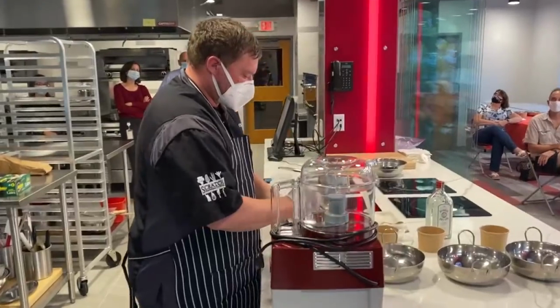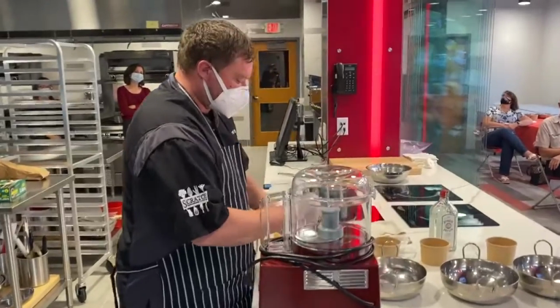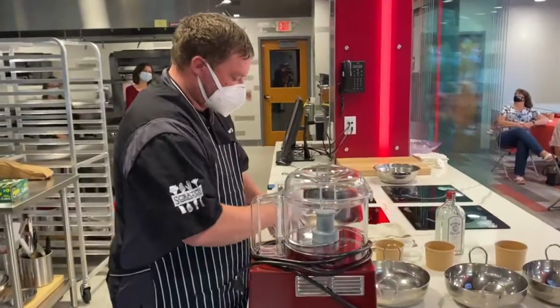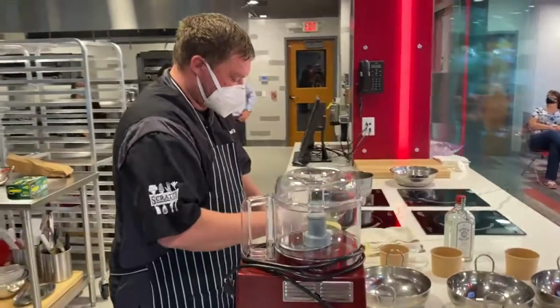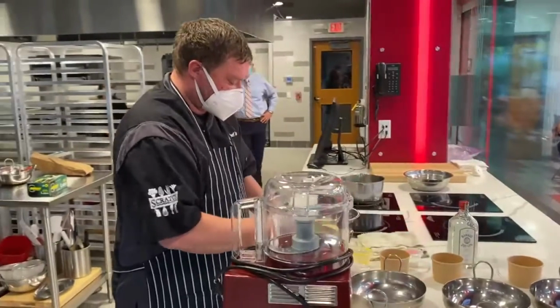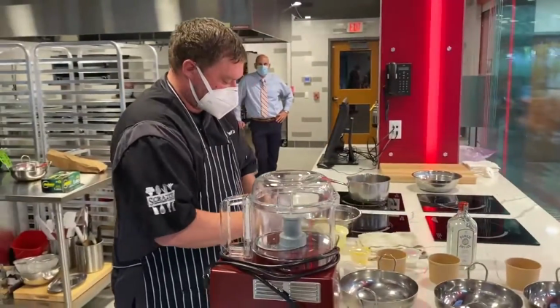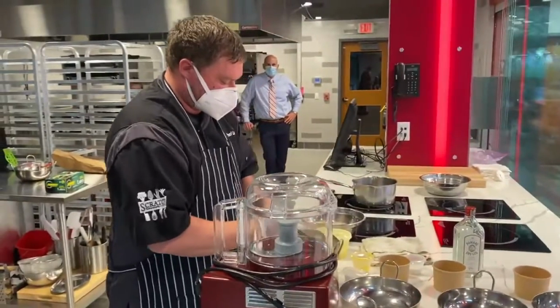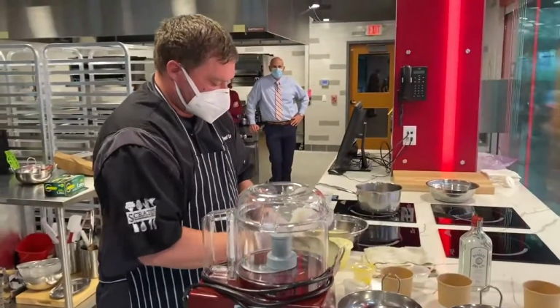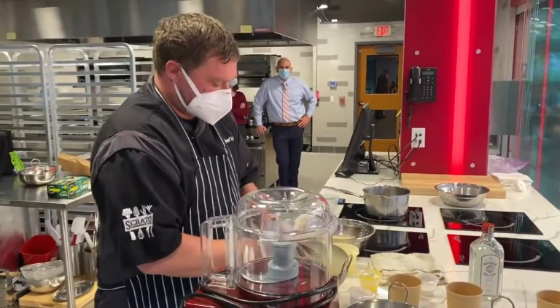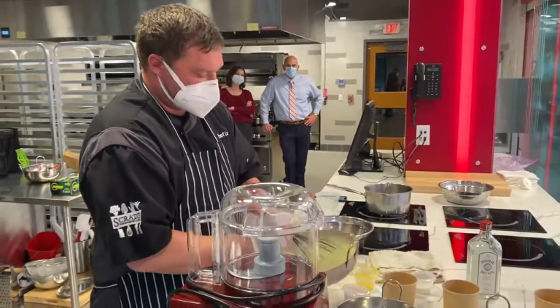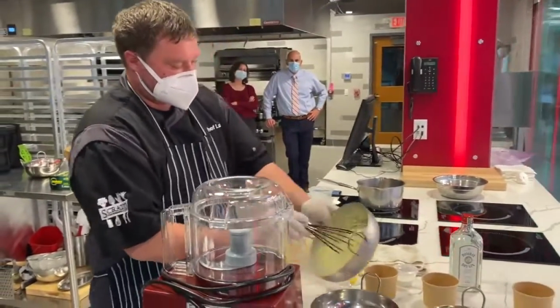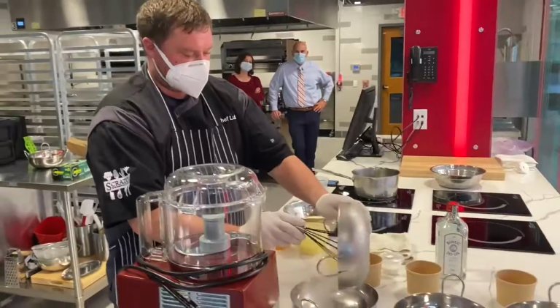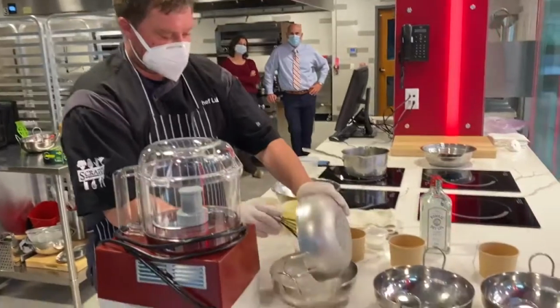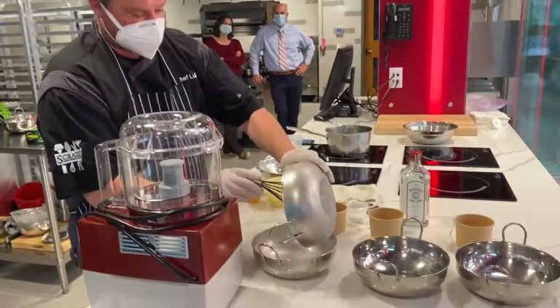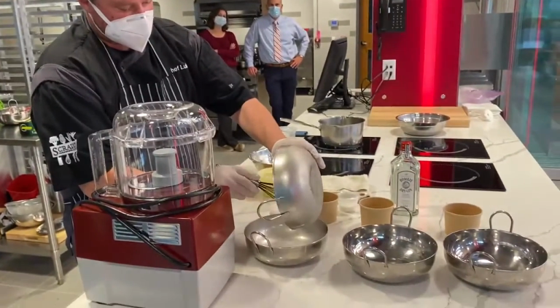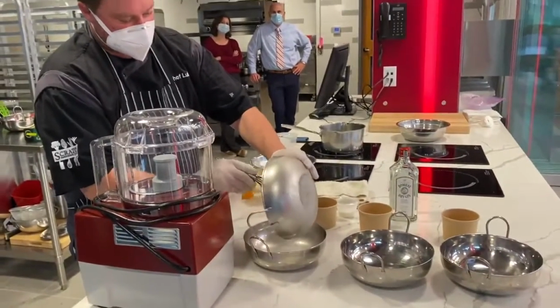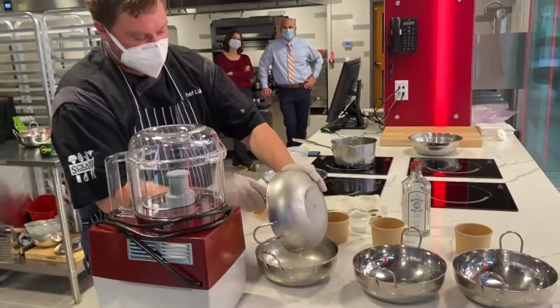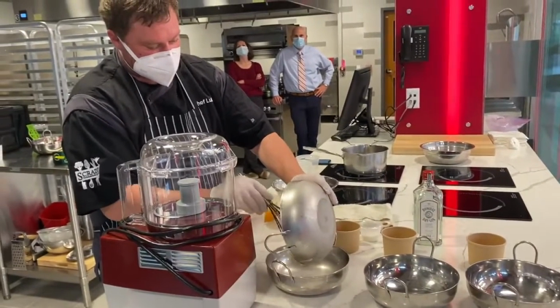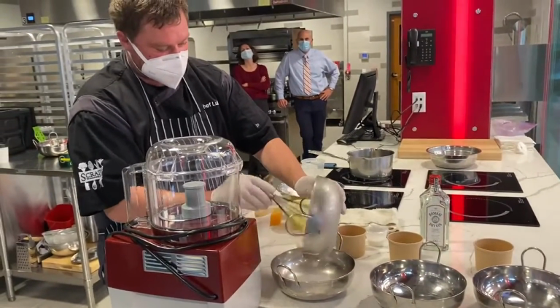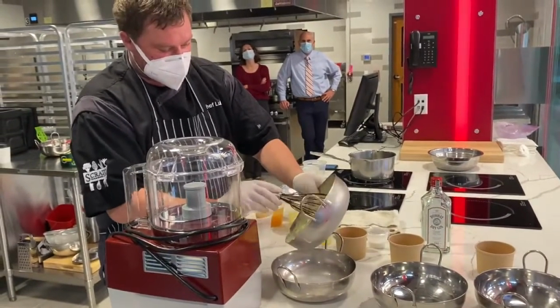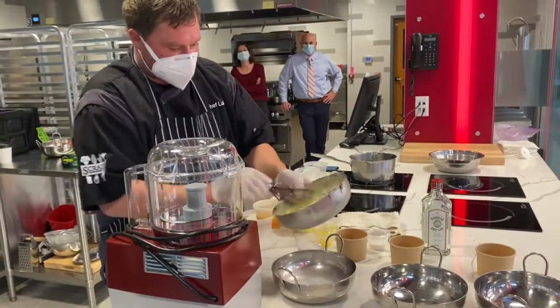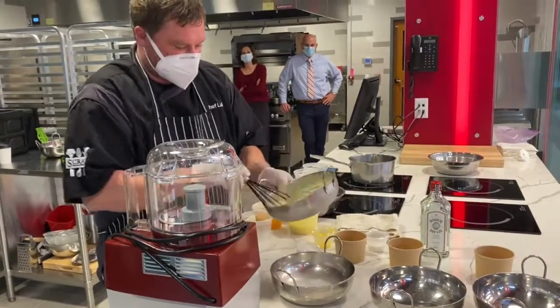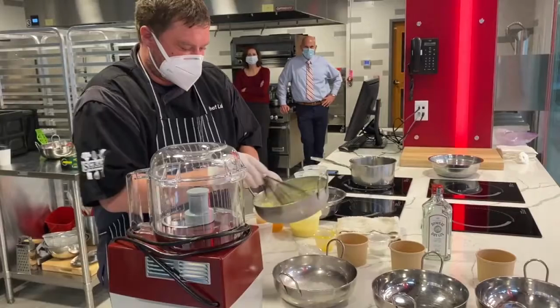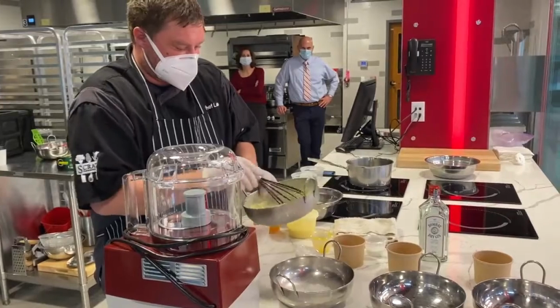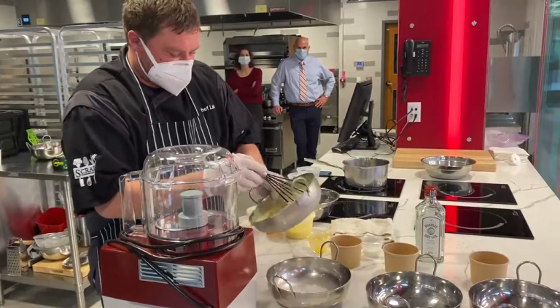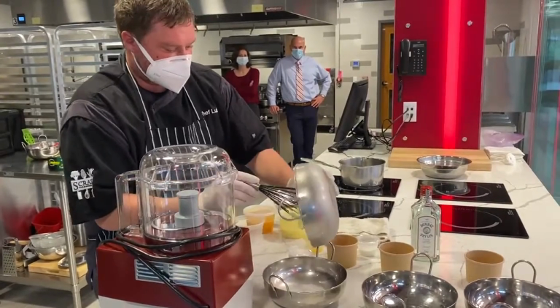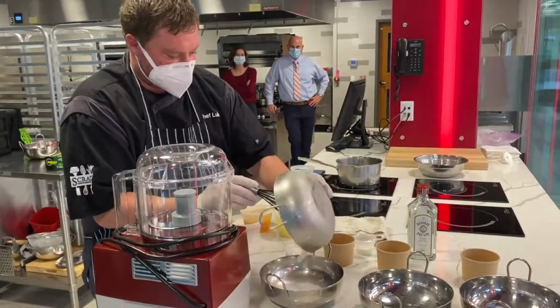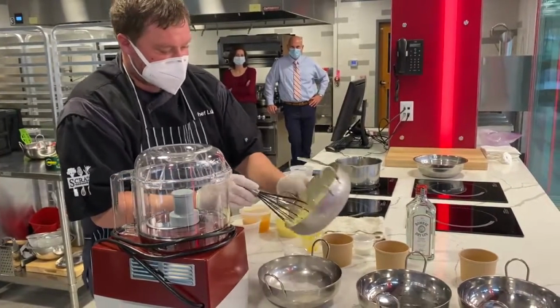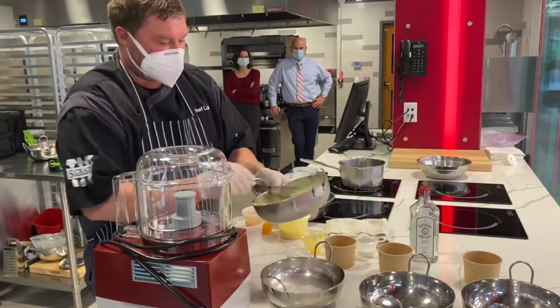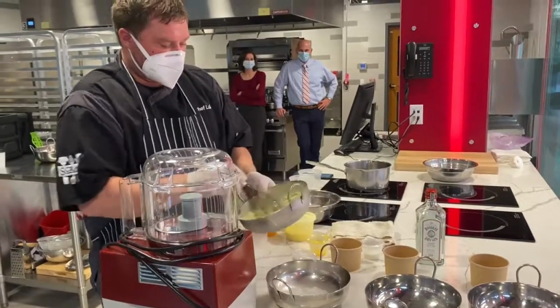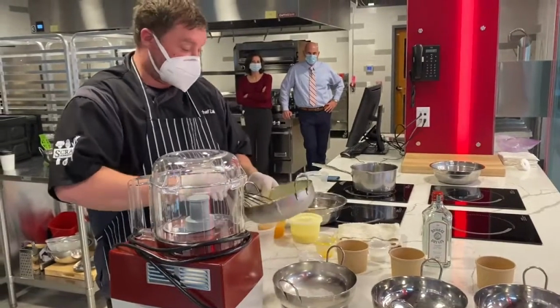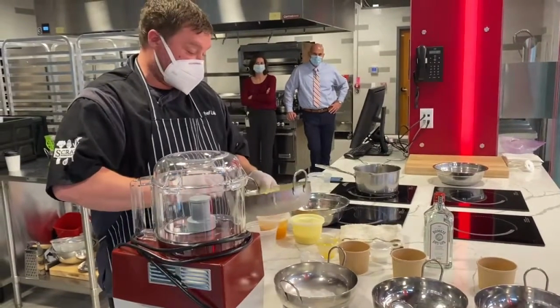Right when we're at this phase, we're going to dump out all that extra dry ice. You want to get it all out of there because you don't want to eat that.